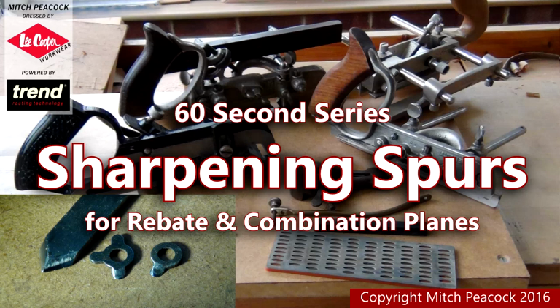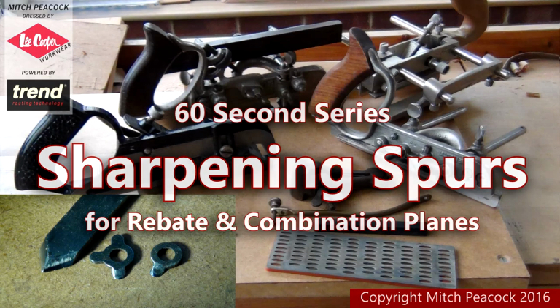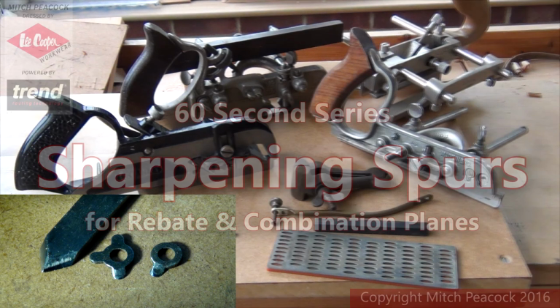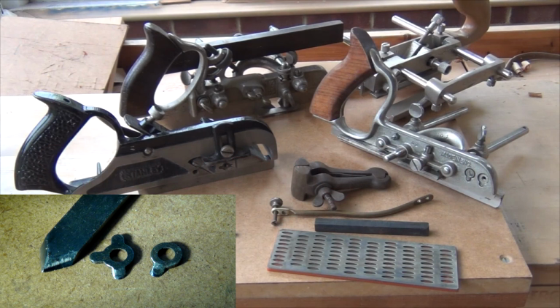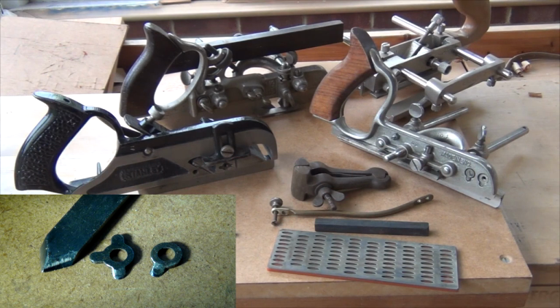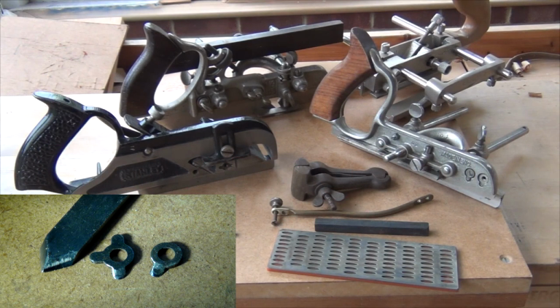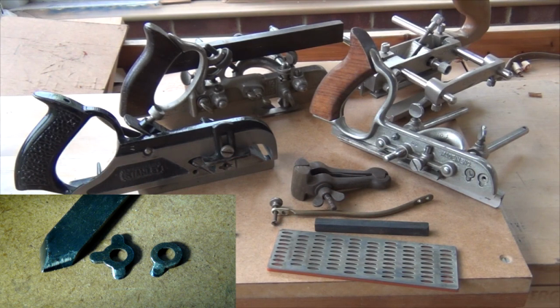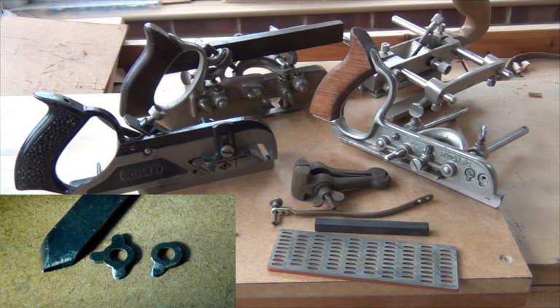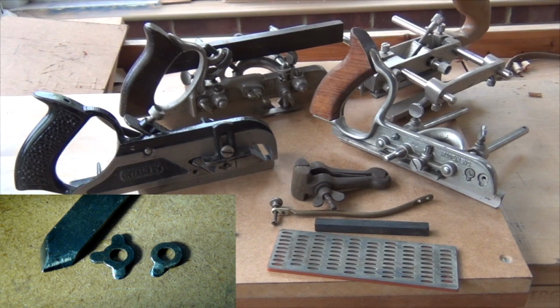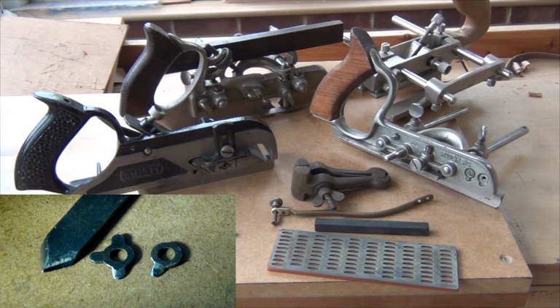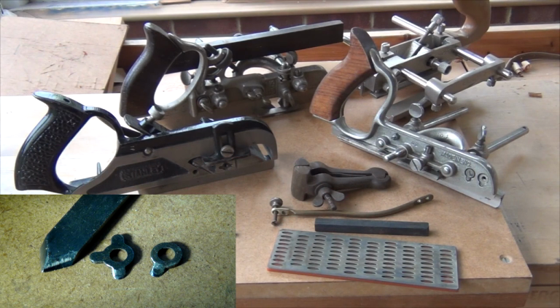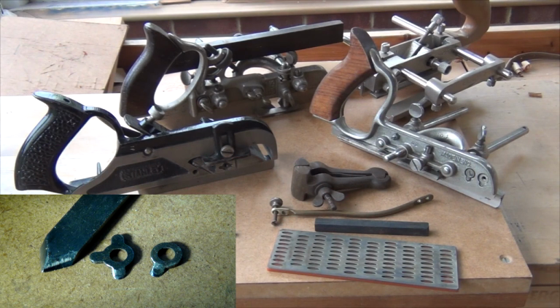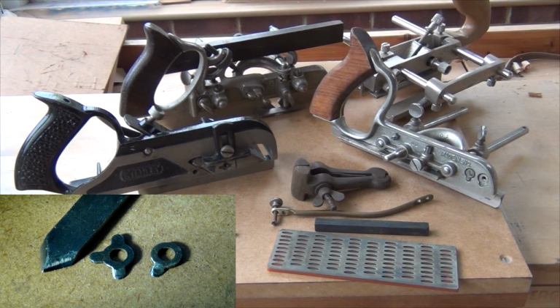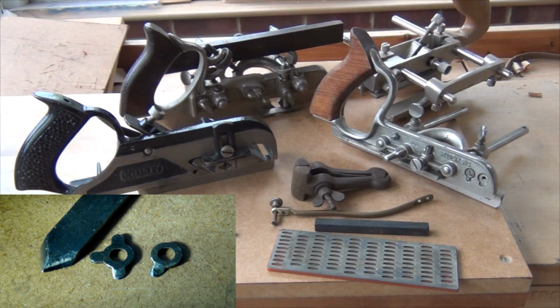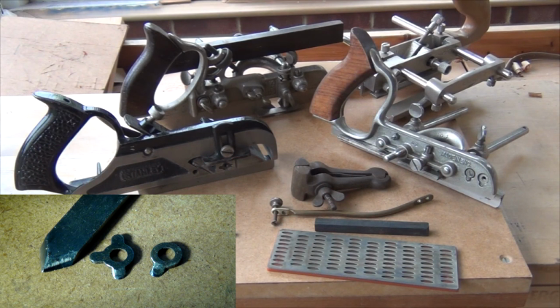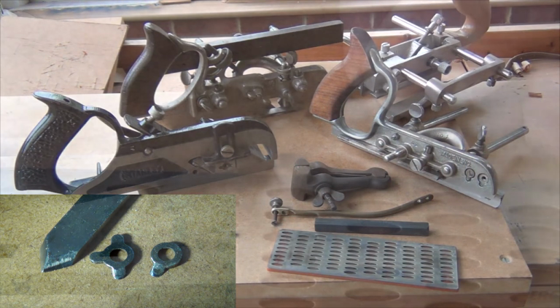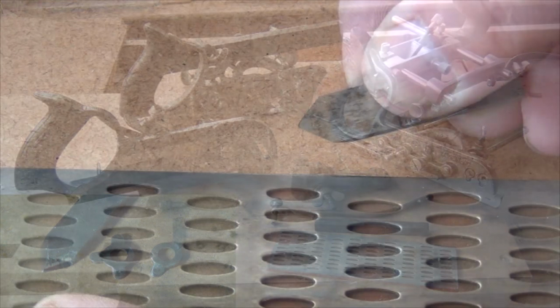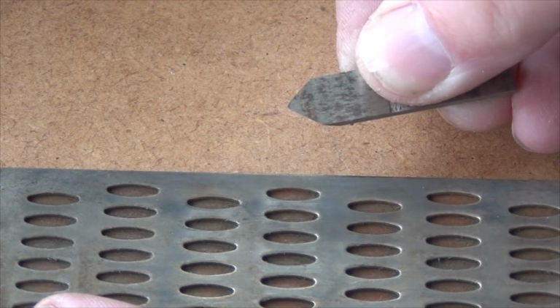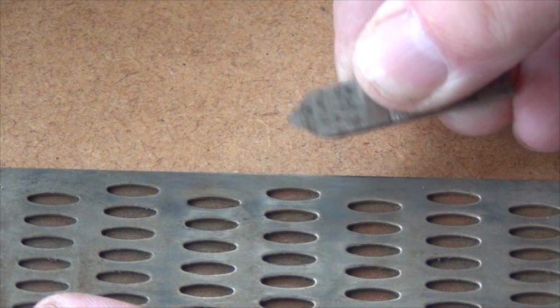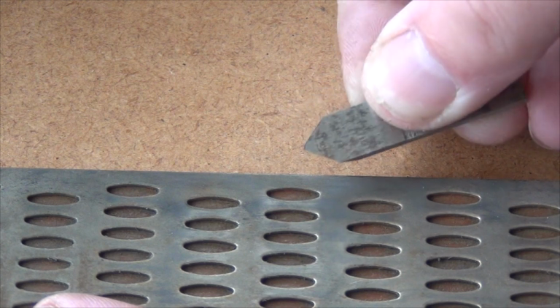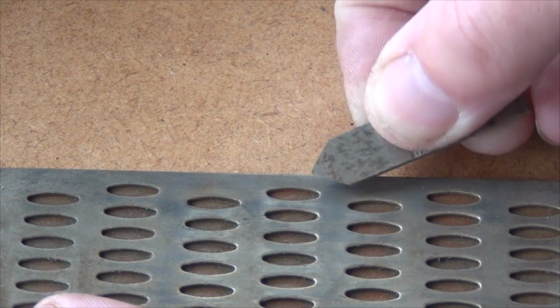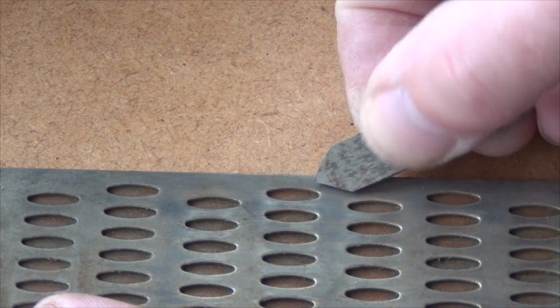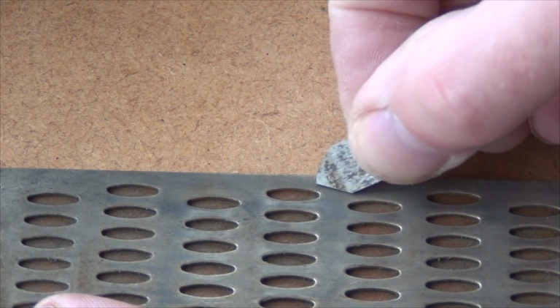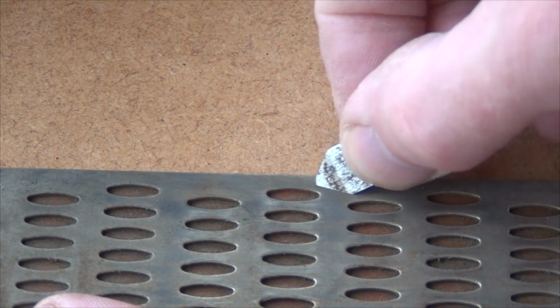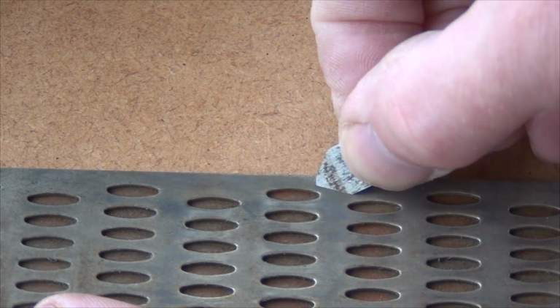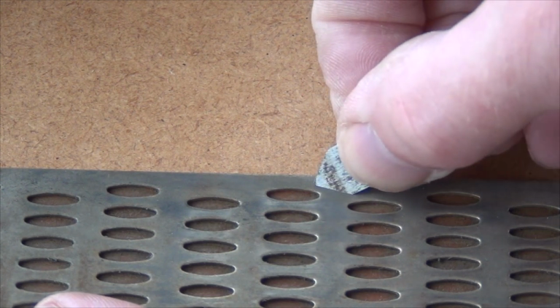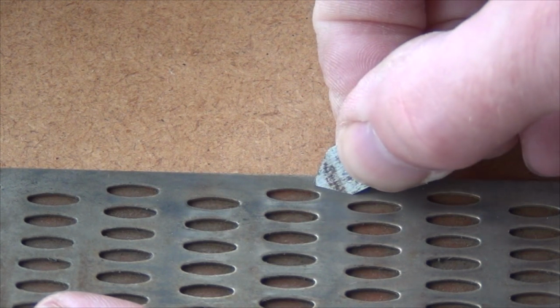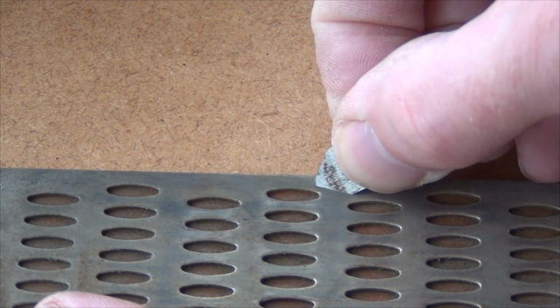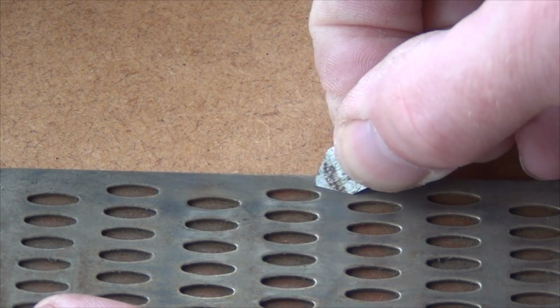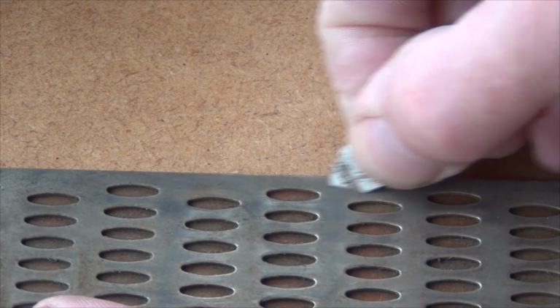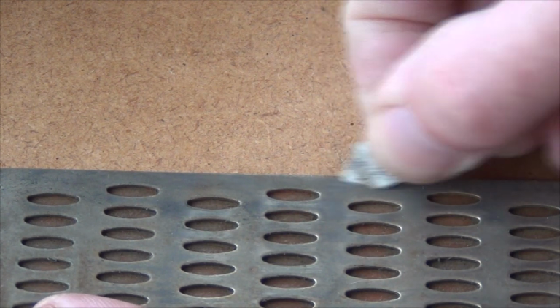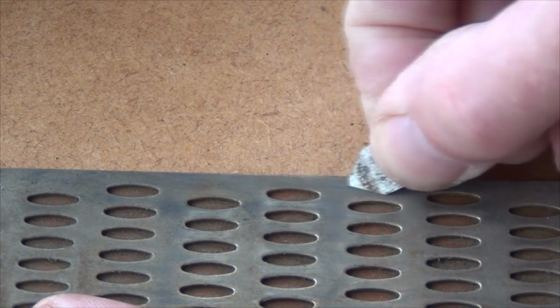How to sharpen the spurs on rebate and combination planes in 60 seconds. For the large spur, just put the bevel down on the hone and work backwards and forwards a few times.